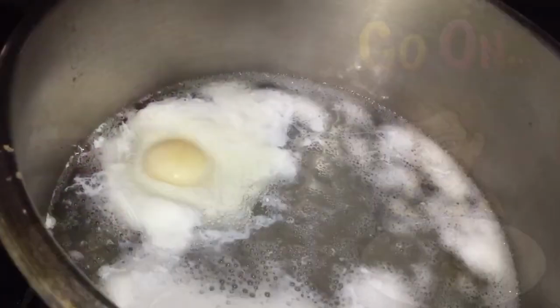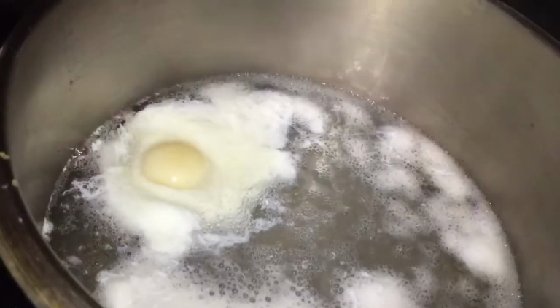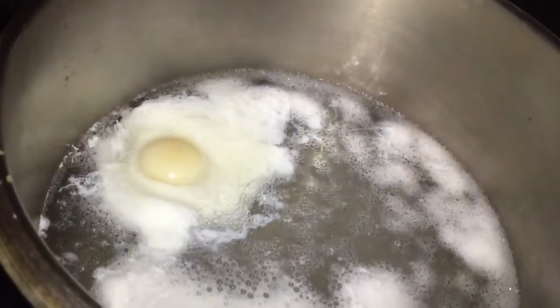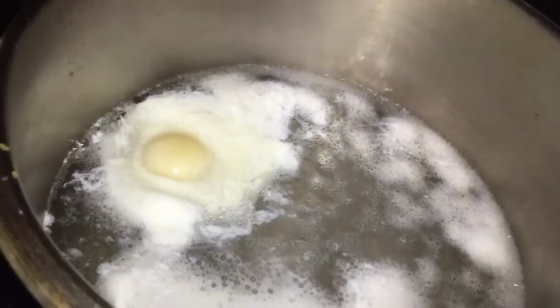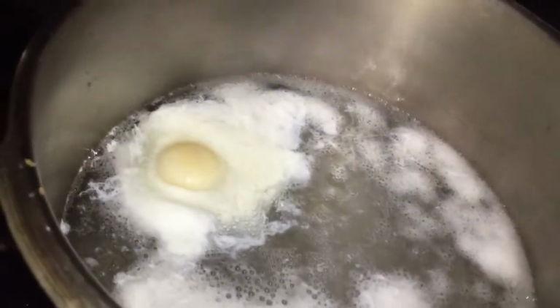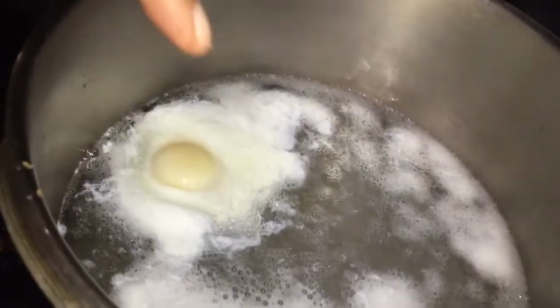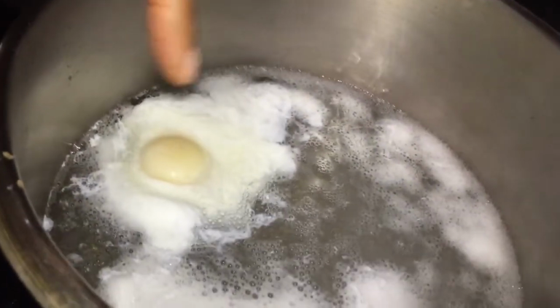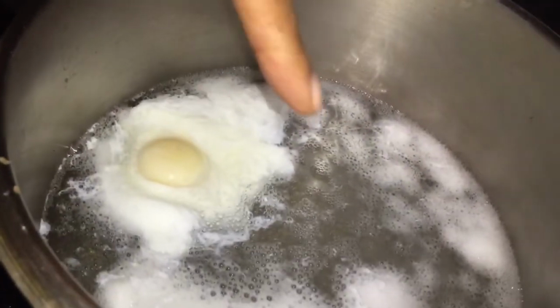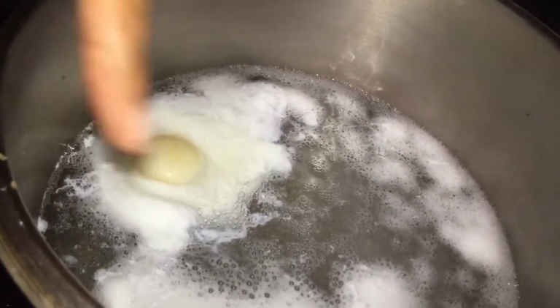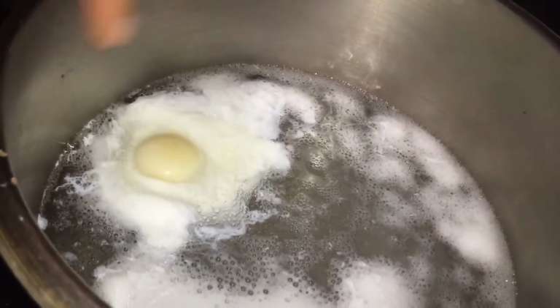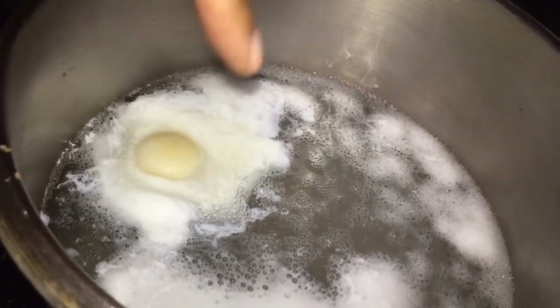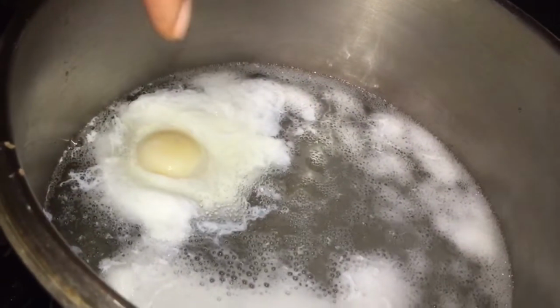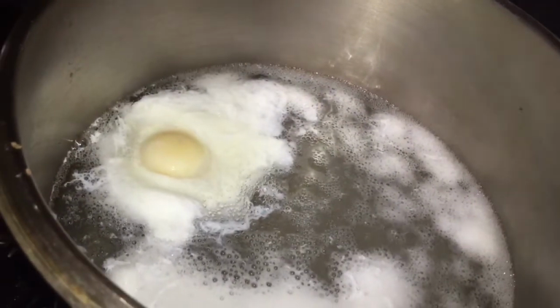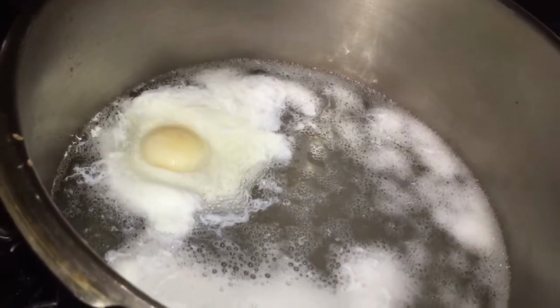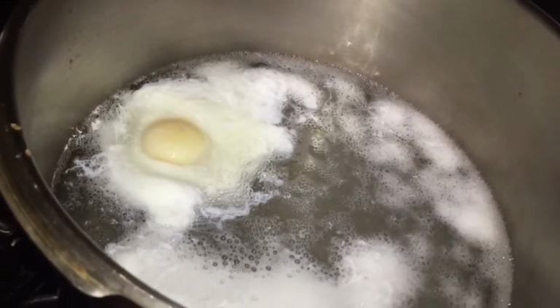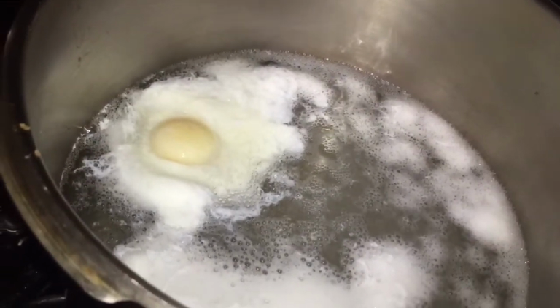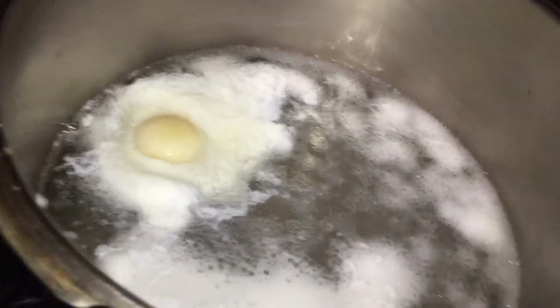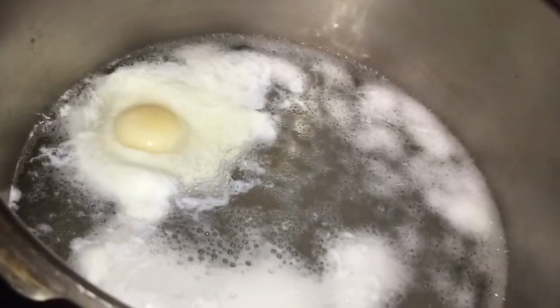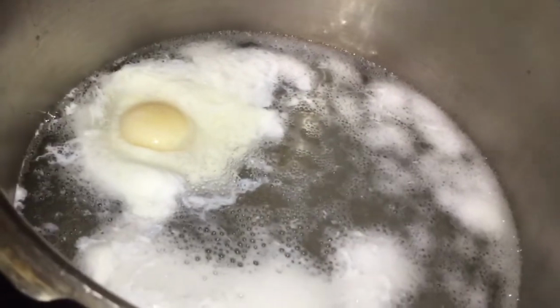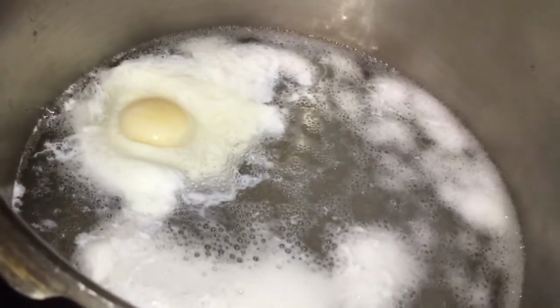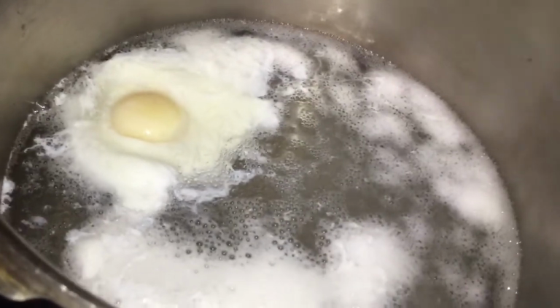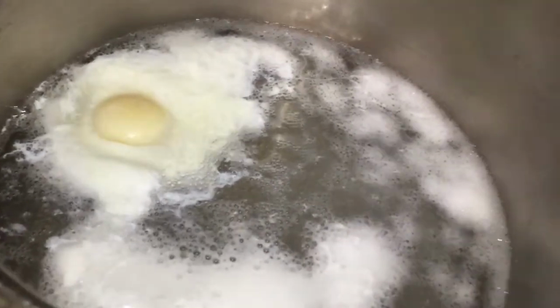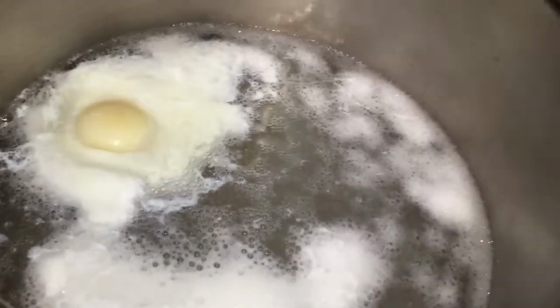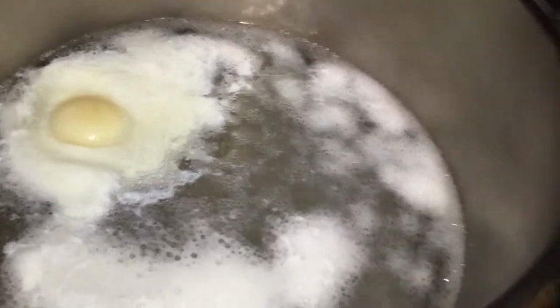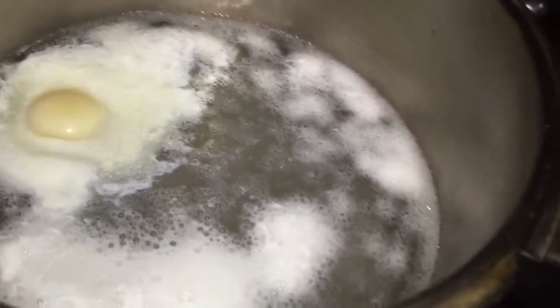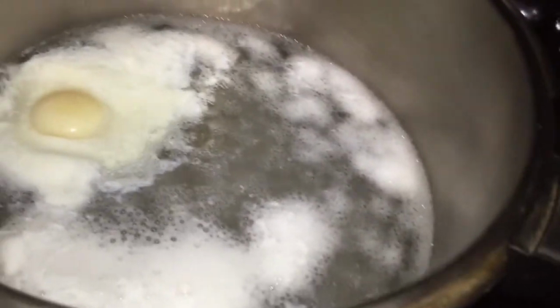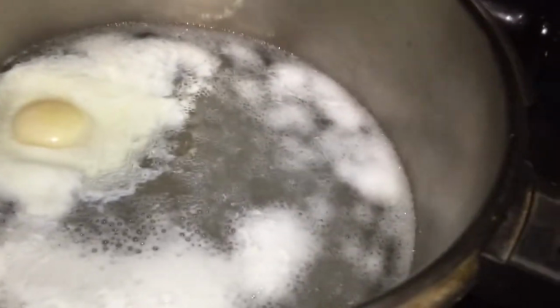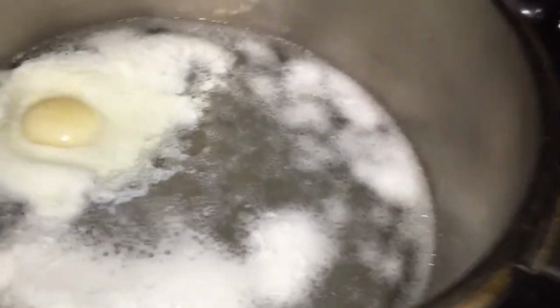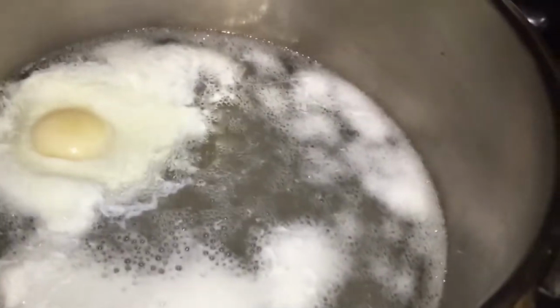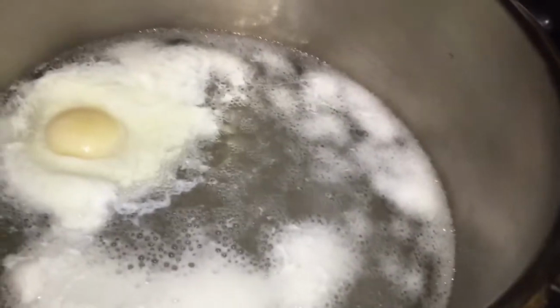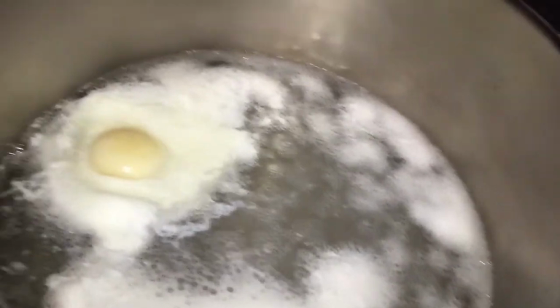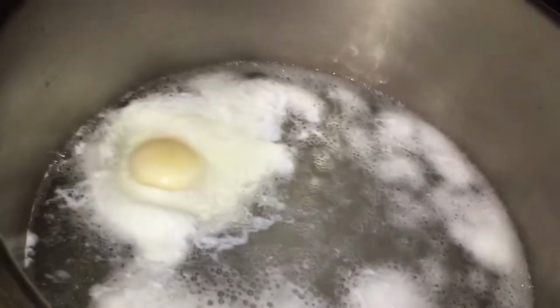You will know when it's ready when it floats to the surface. So once it's floating, go right ahead and remove that egg.